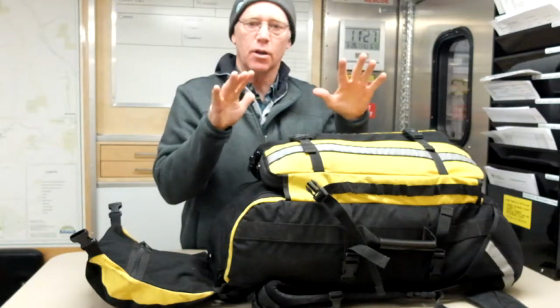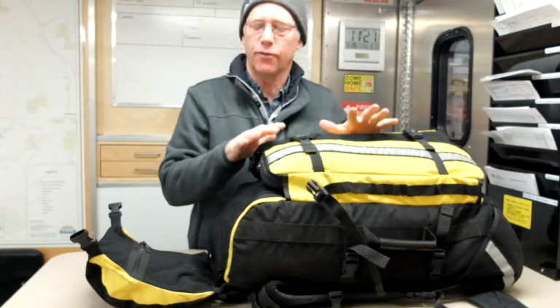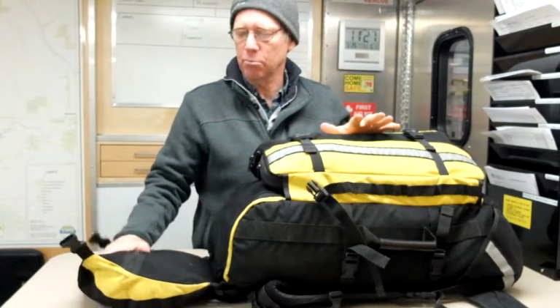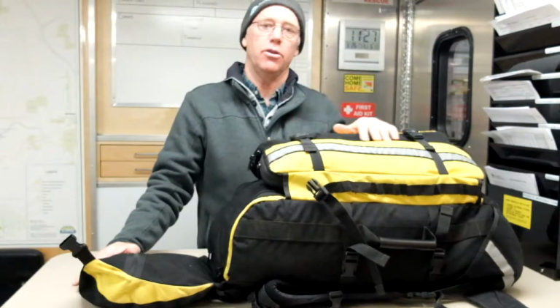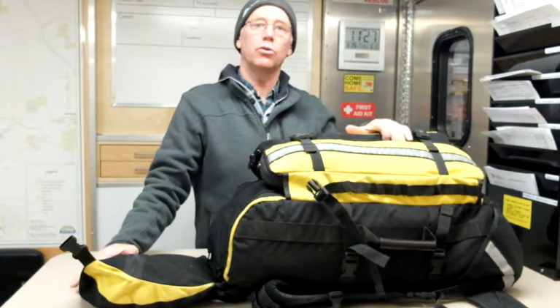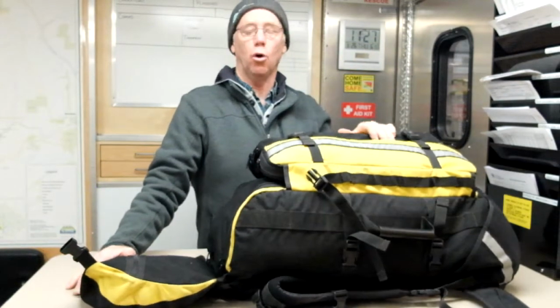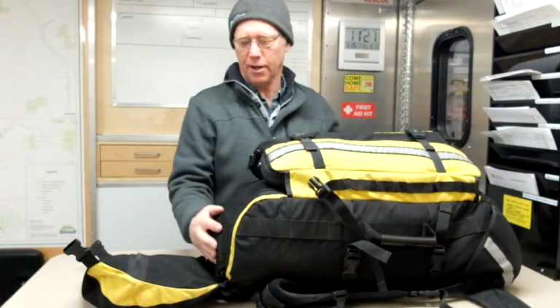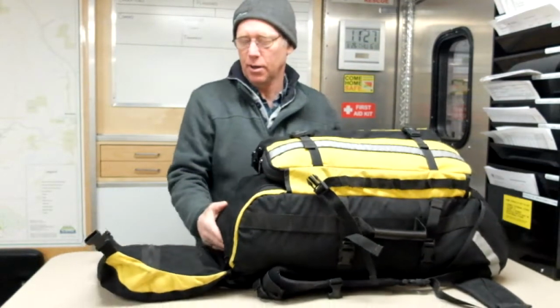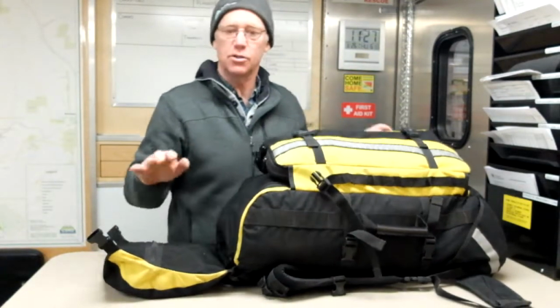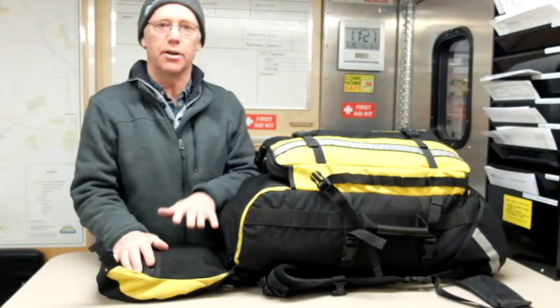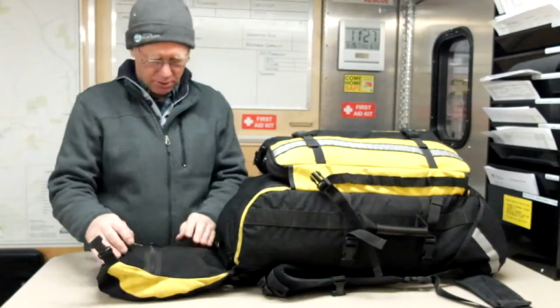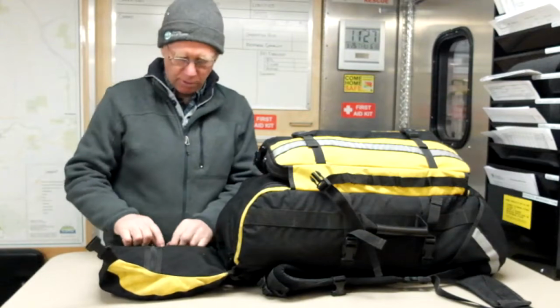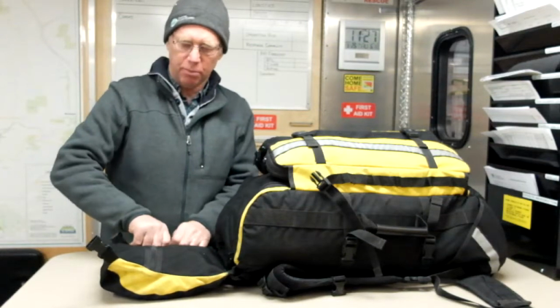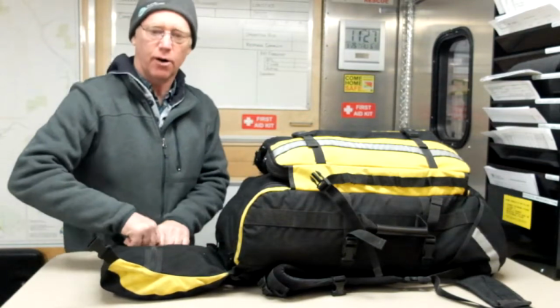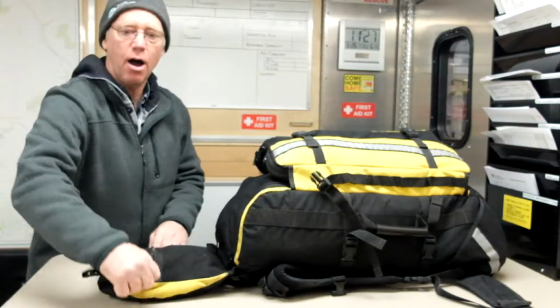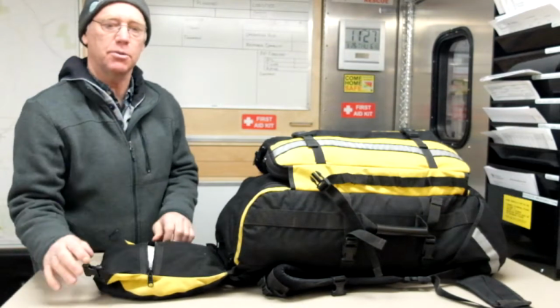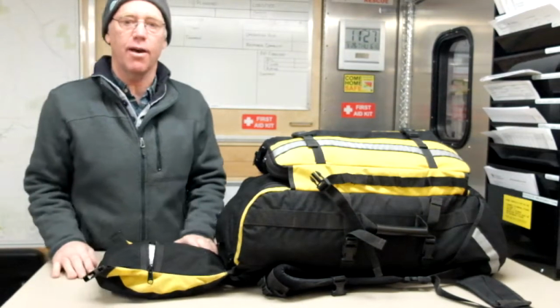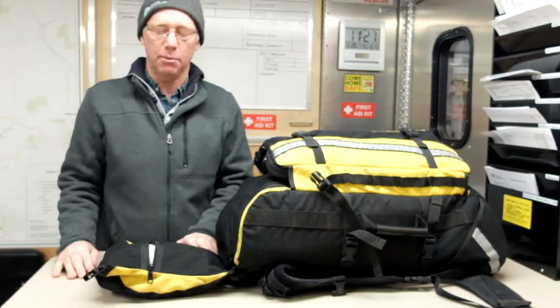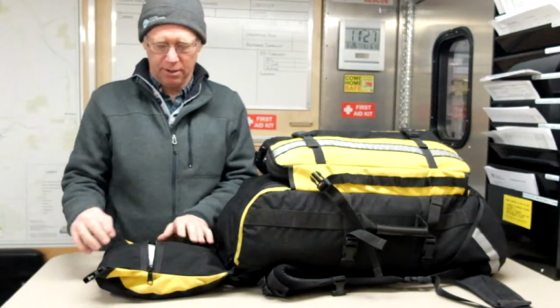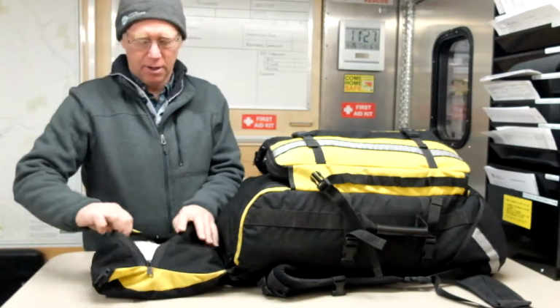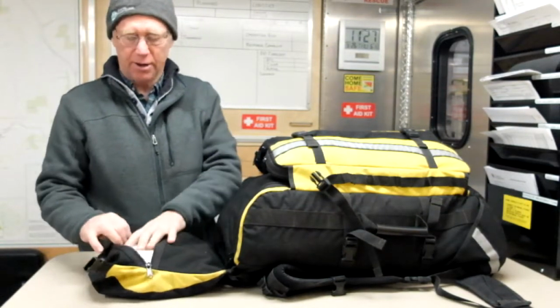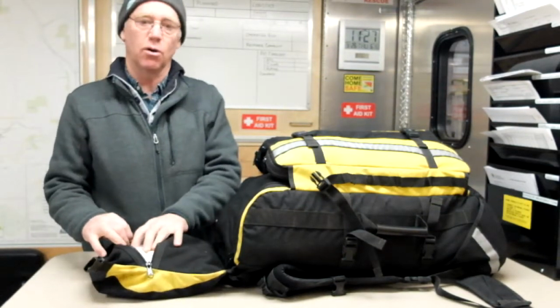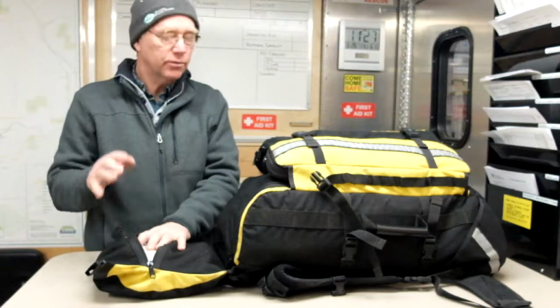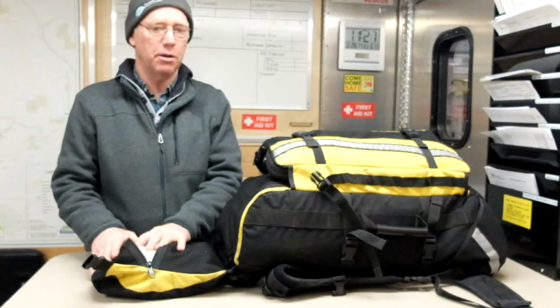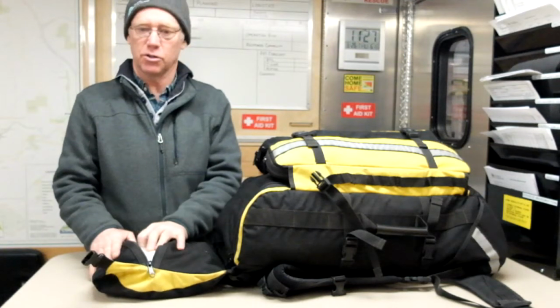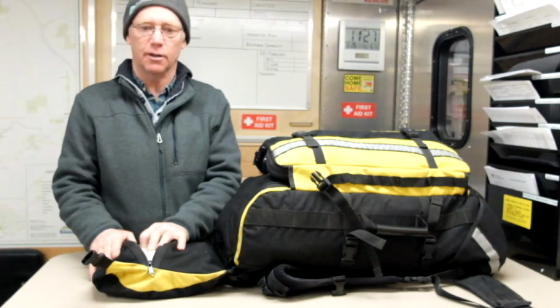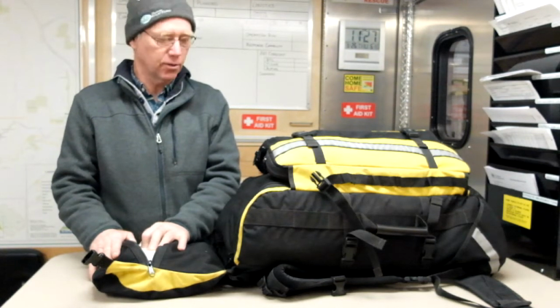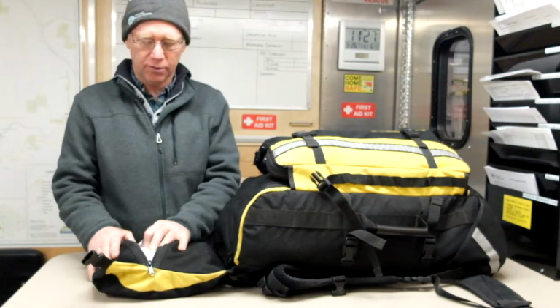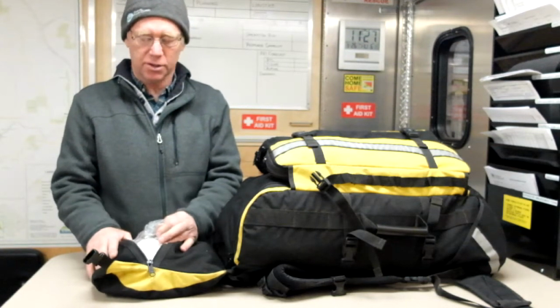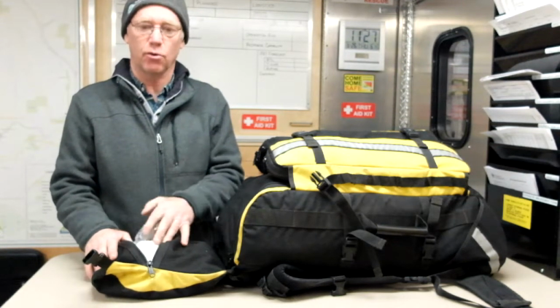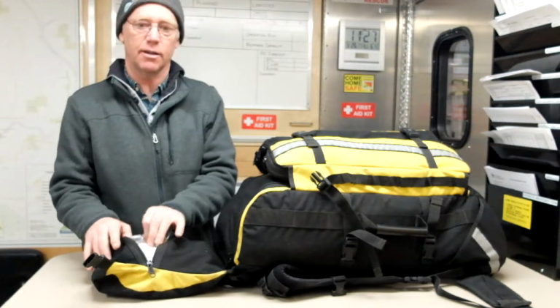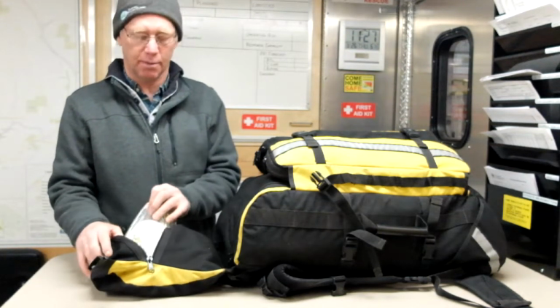The first compartment you go to when you open this kit up is in the lid. This is where we keep all of our office-type stuff and our PPE. PPE is the first thing you need to look after for yourself before you get into the subject.